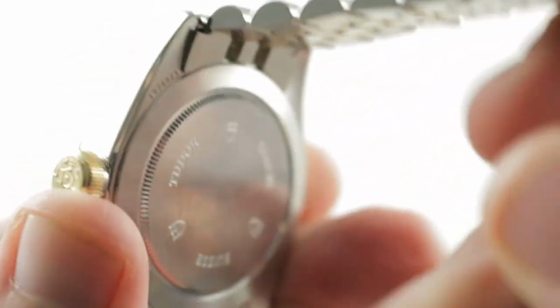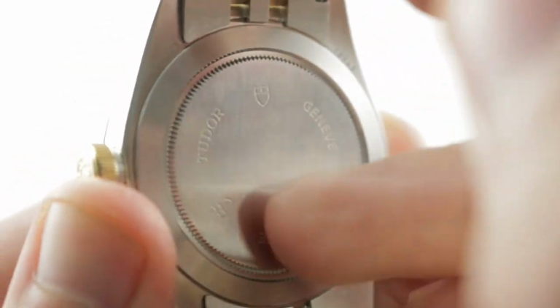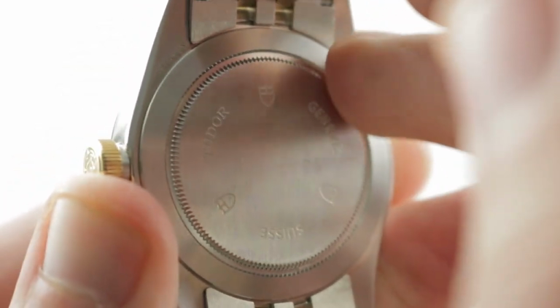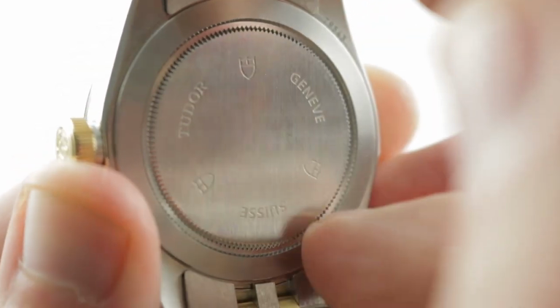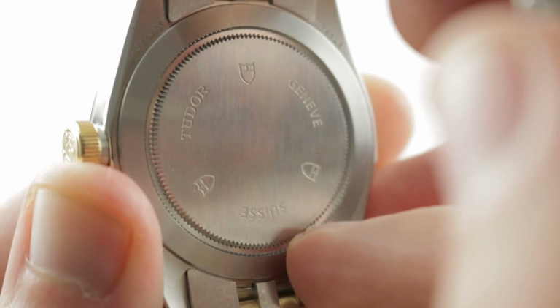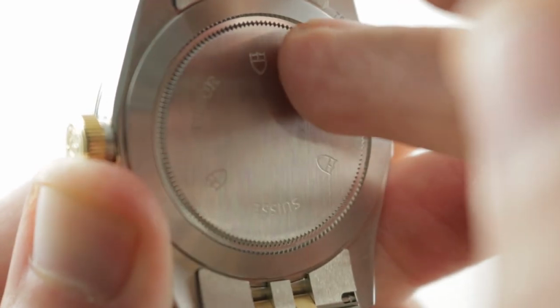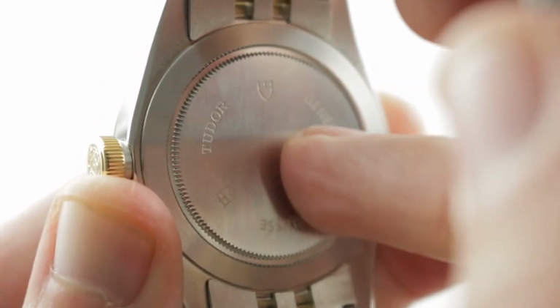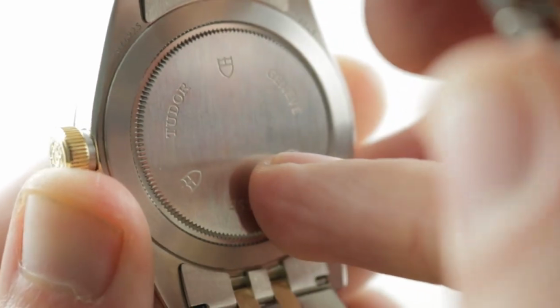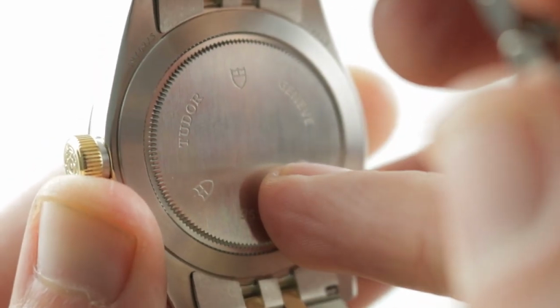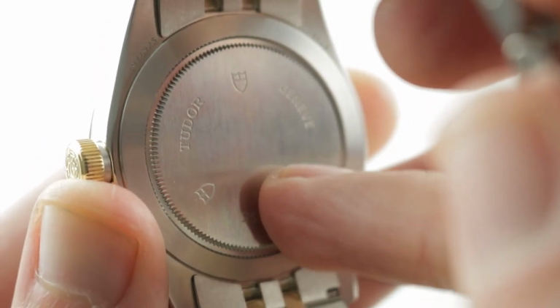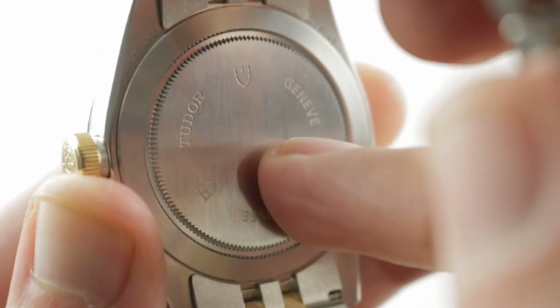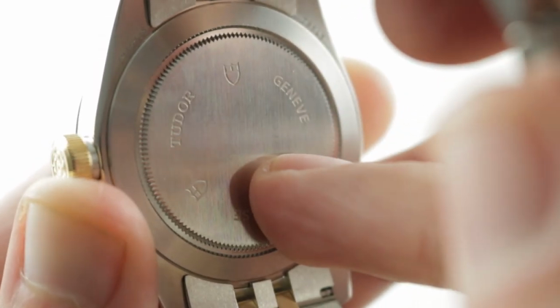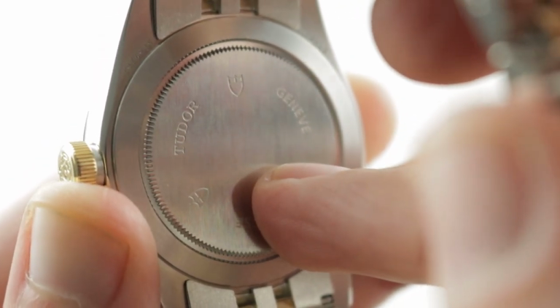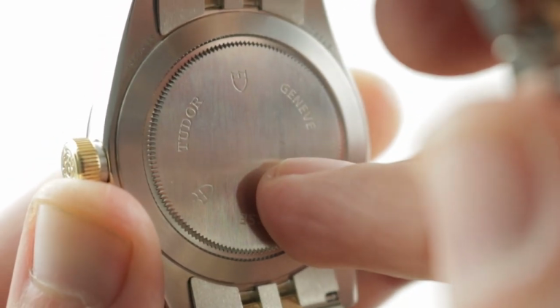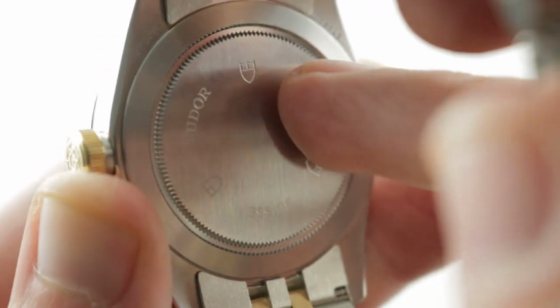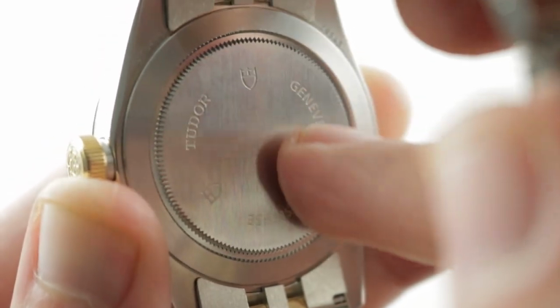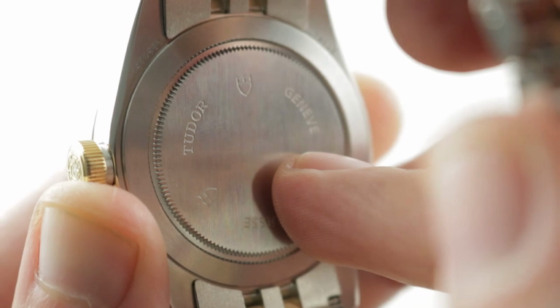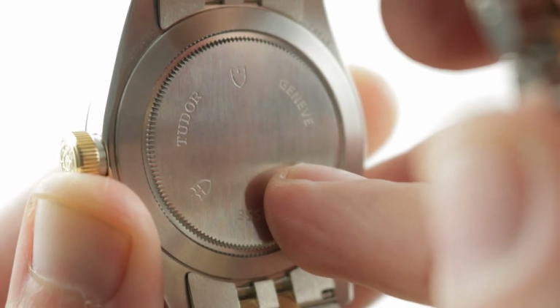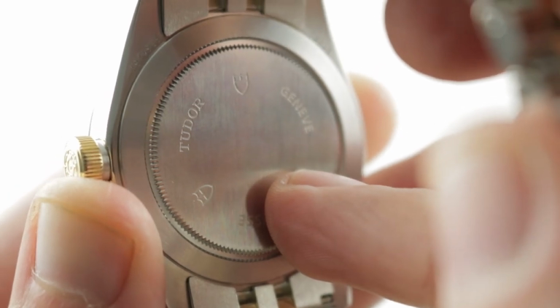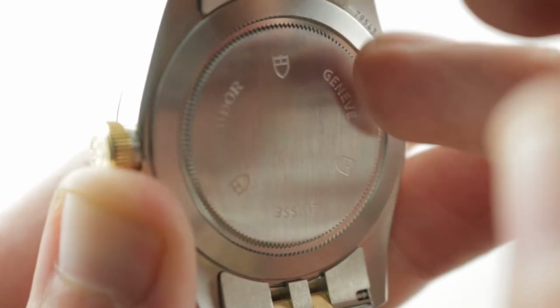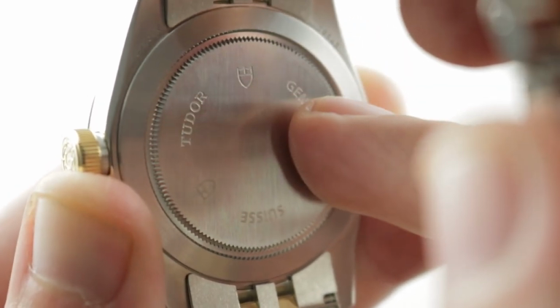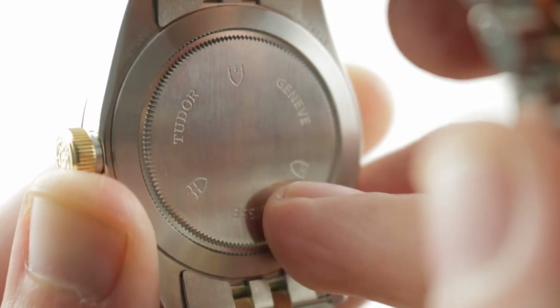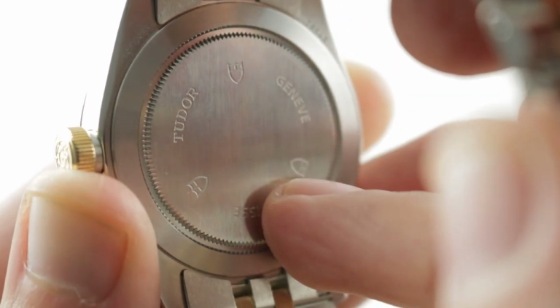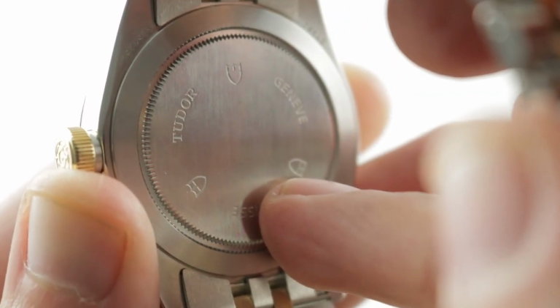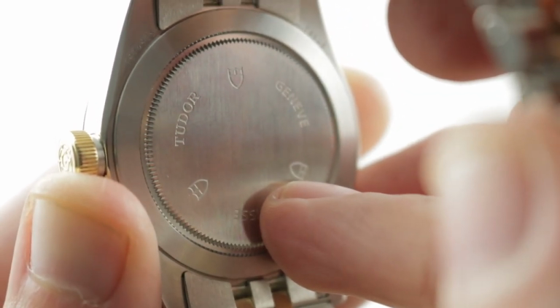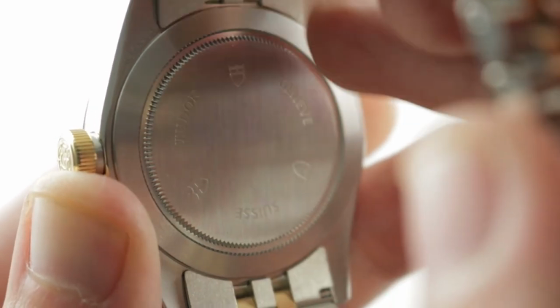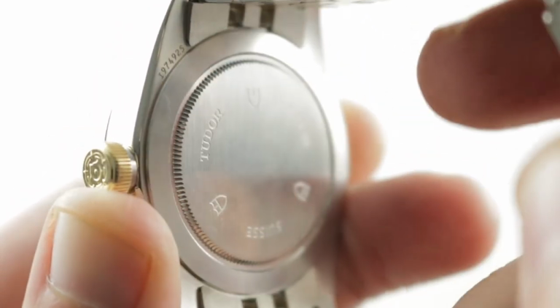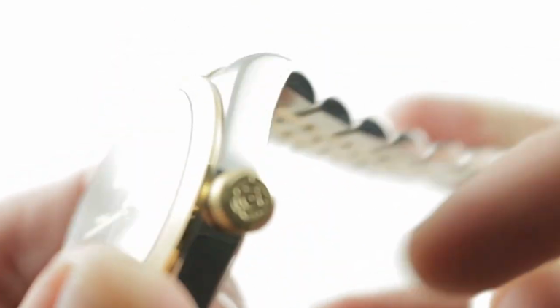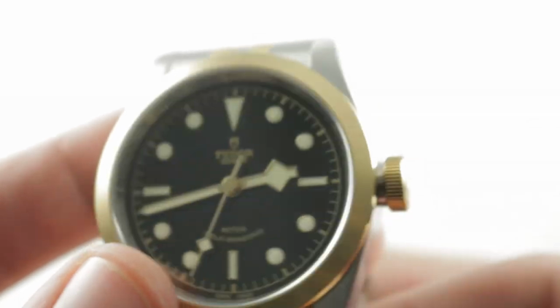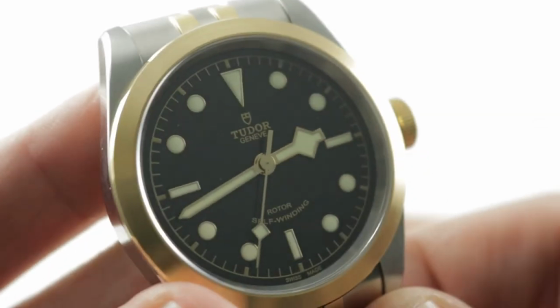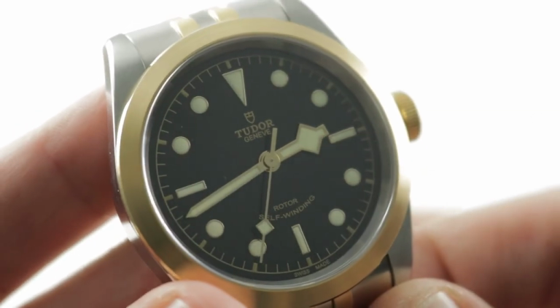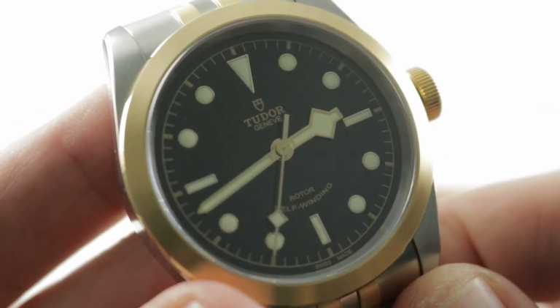Screw-down crown, 150 meters water resistant. Underneath the case back: ETA 2824 — tank tough, bi-directional automatic winding, 28,800 vibrations per hour beat rate, 38-hour power reserve, and hacking or stop seconds.